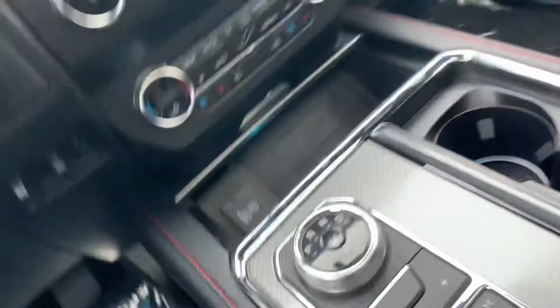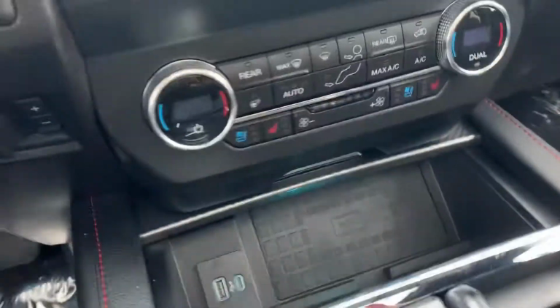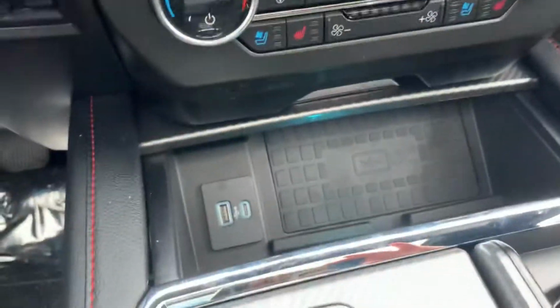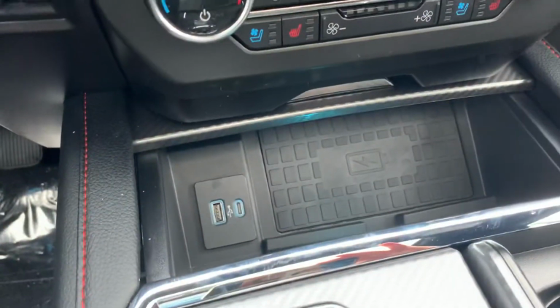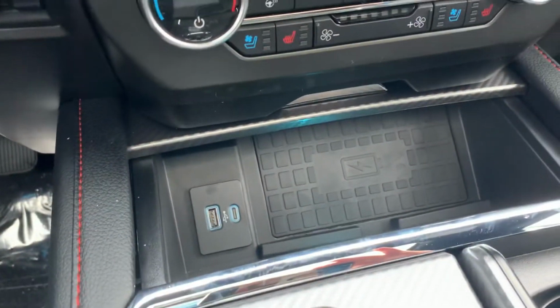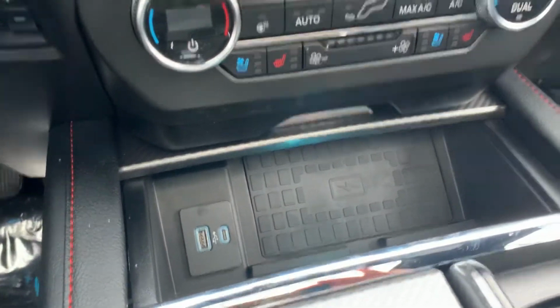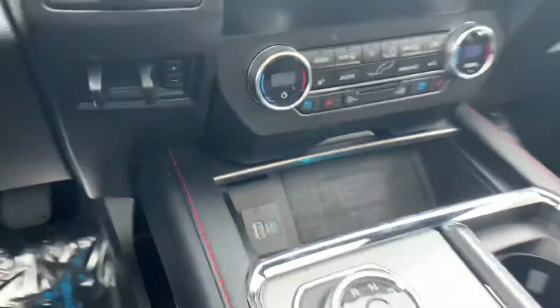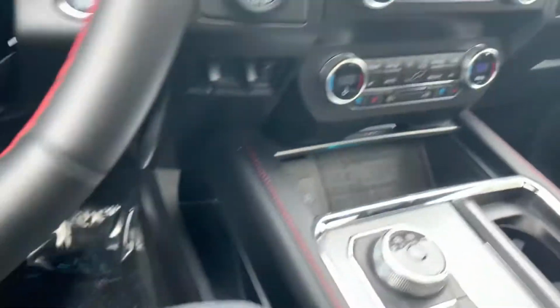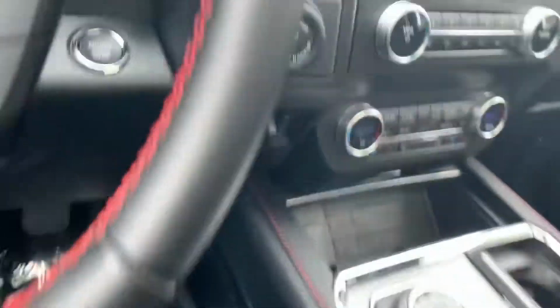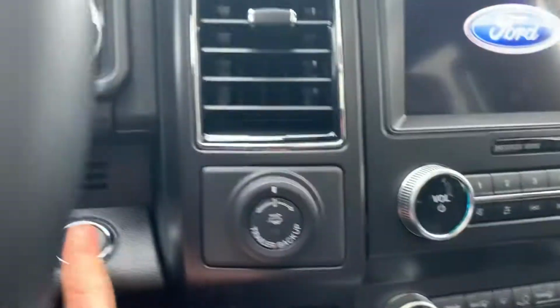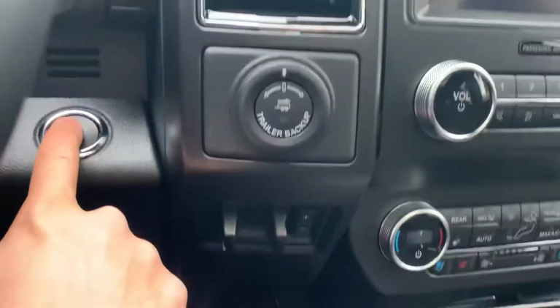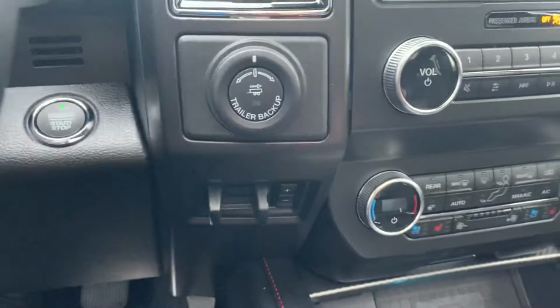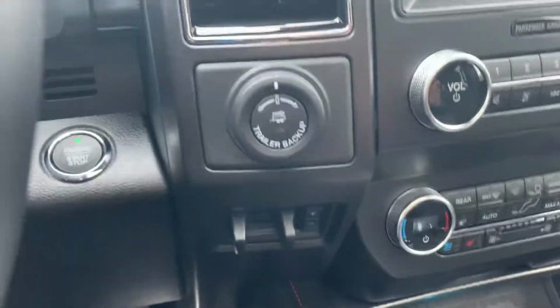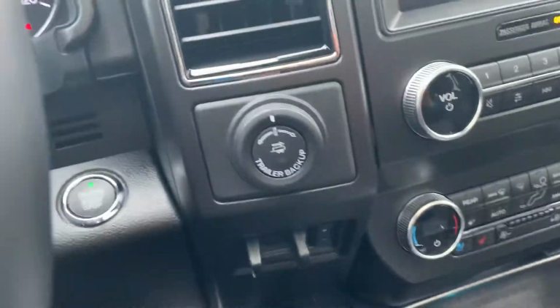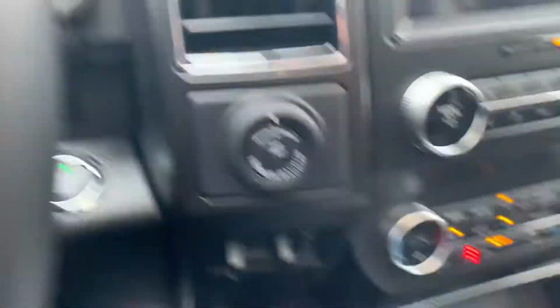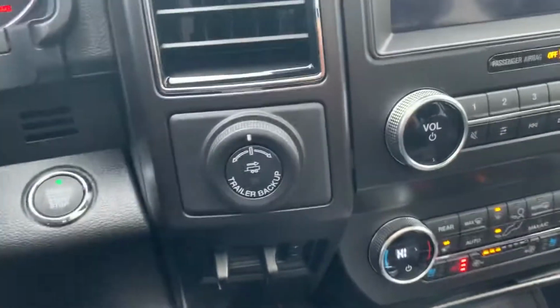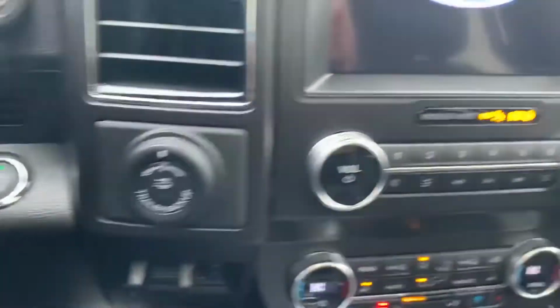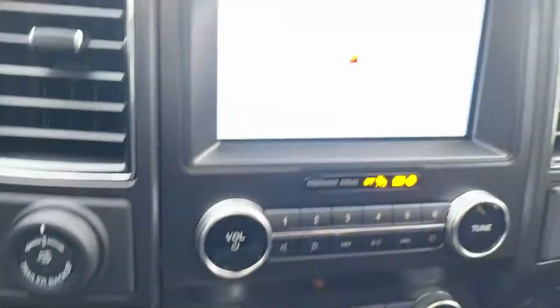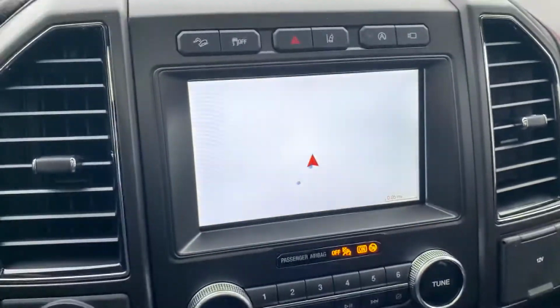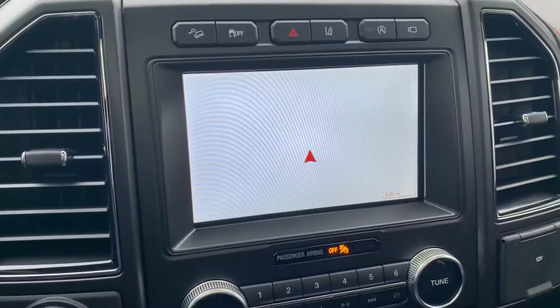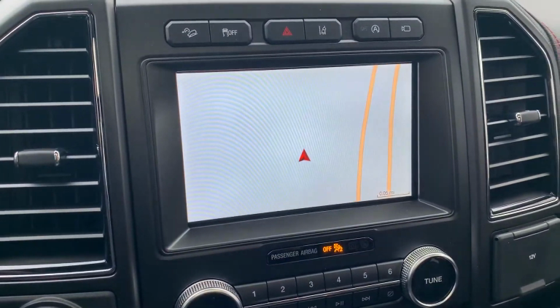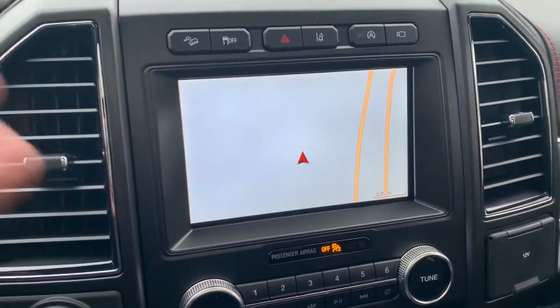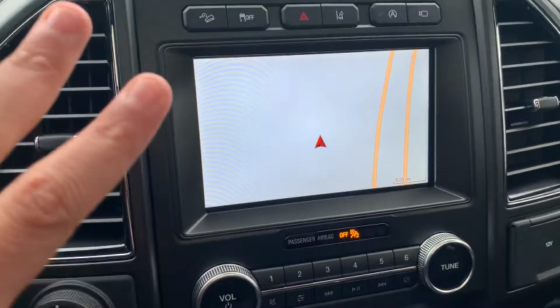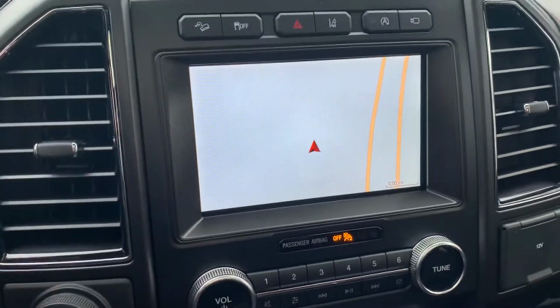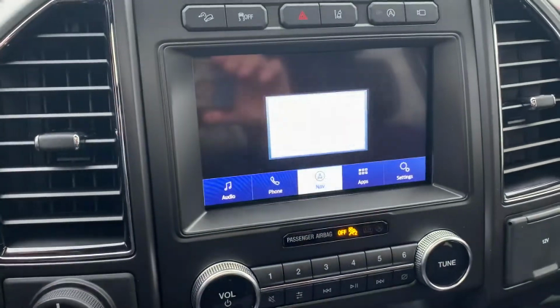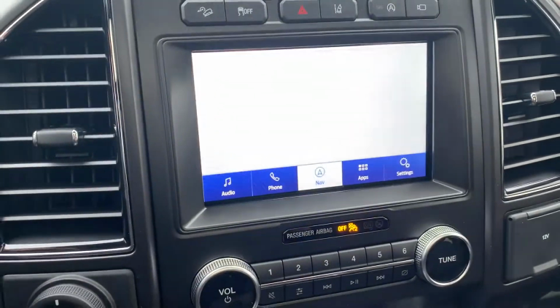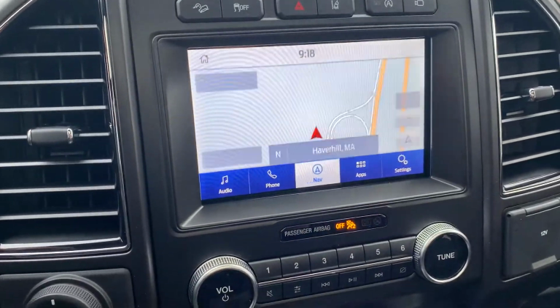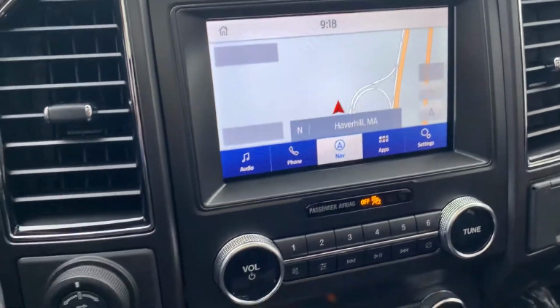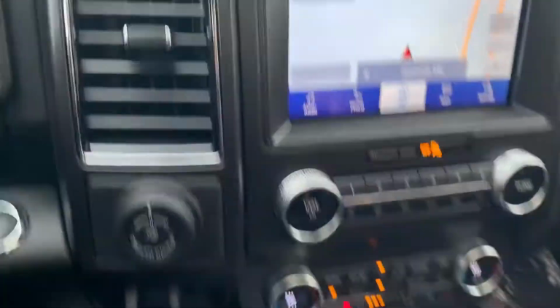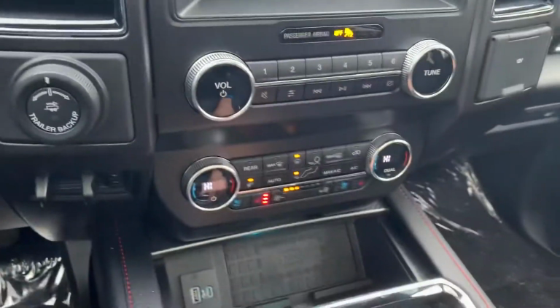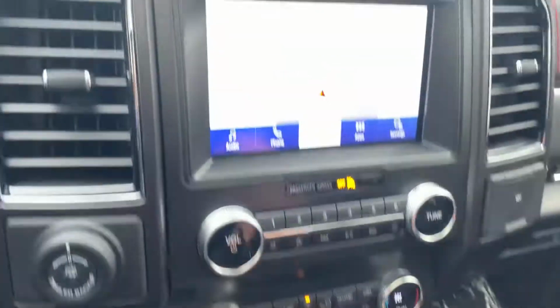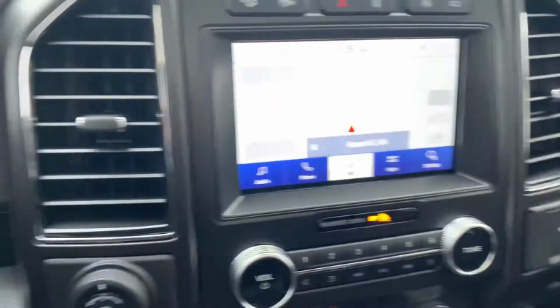This thing has a wireless phone charger — you just set it down right over there. It's got a trailer brake controller, a trailer backup assist, and look at that beautiful touchscreen display. It's got navigation and a crystal clear backup camera.